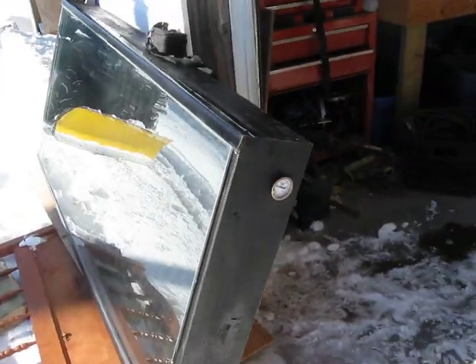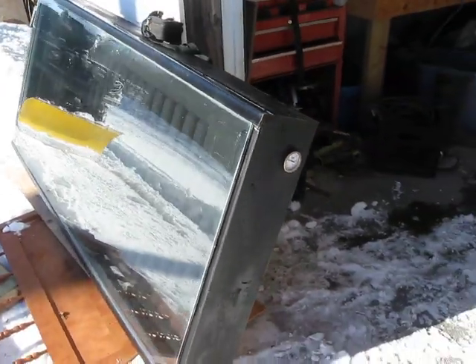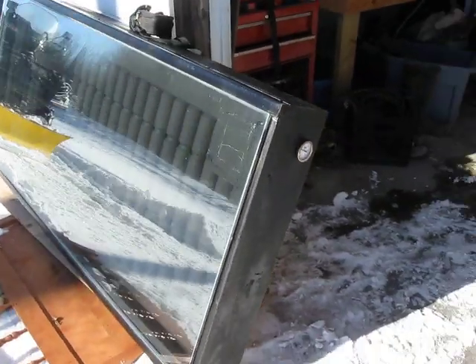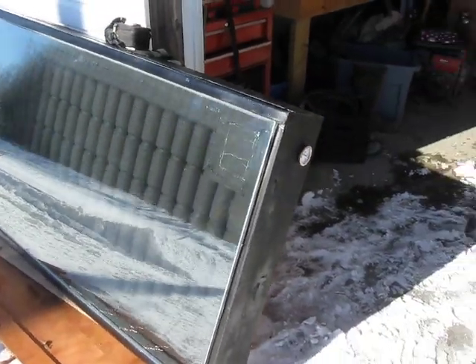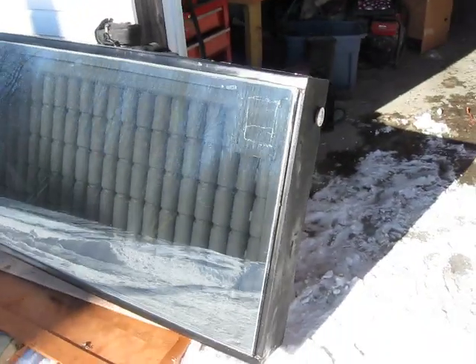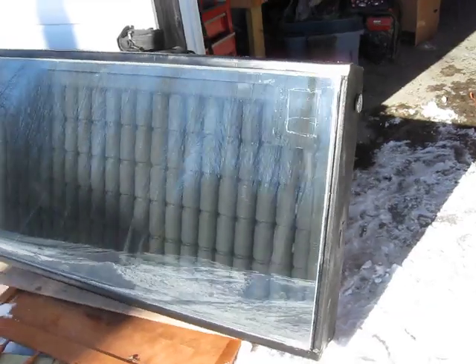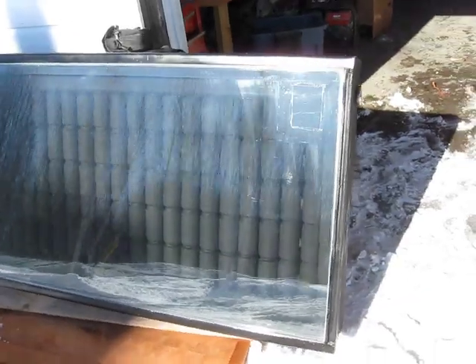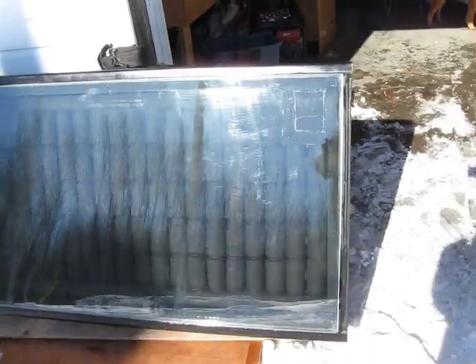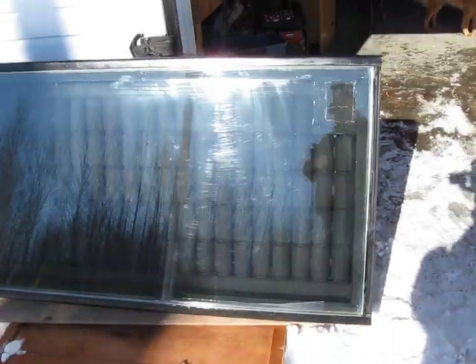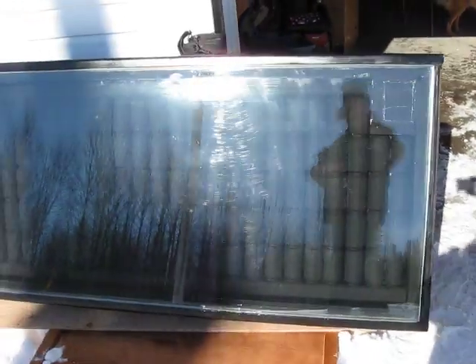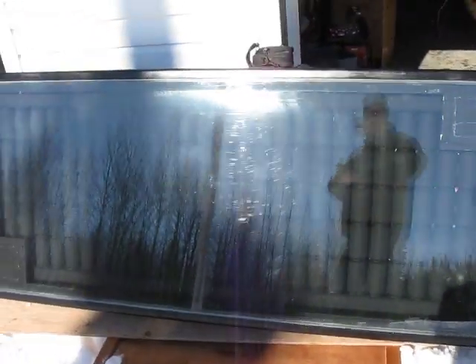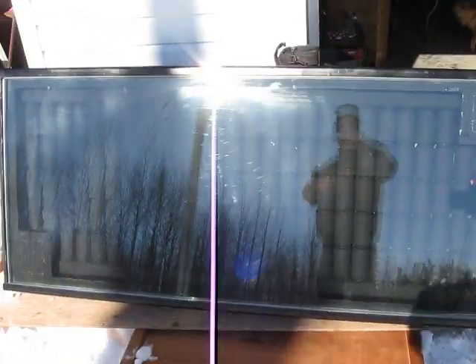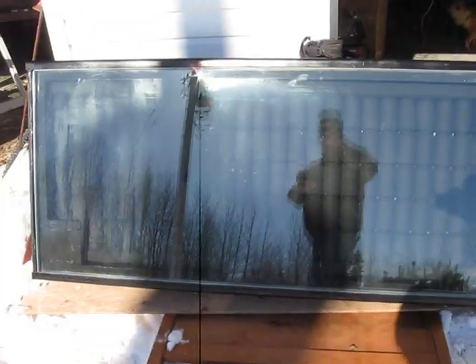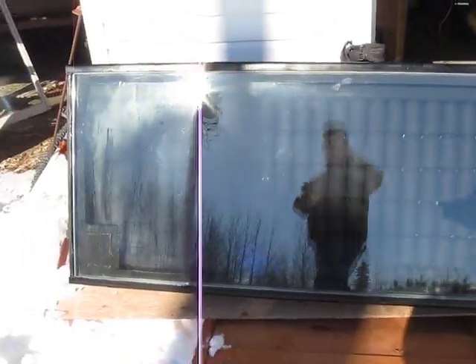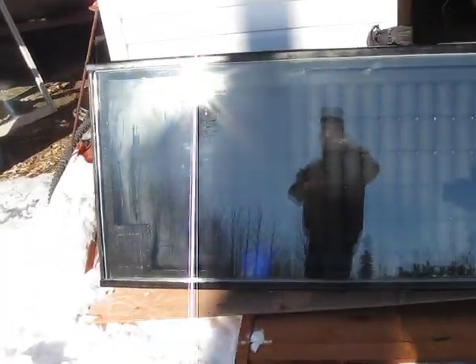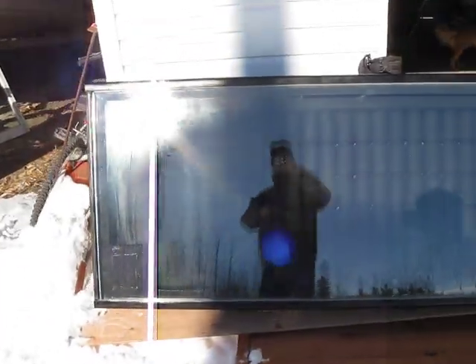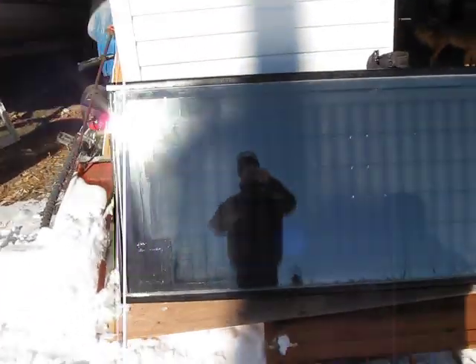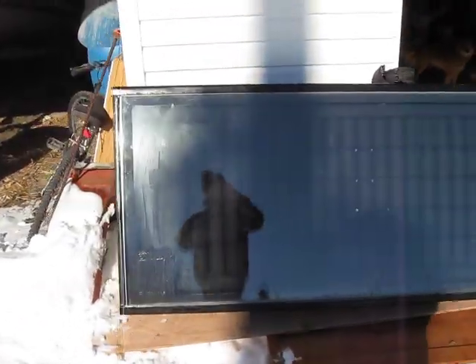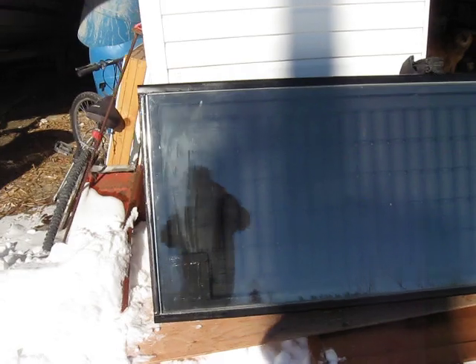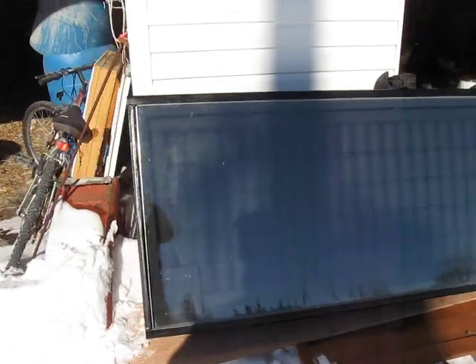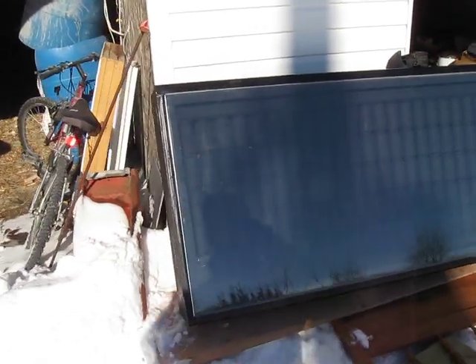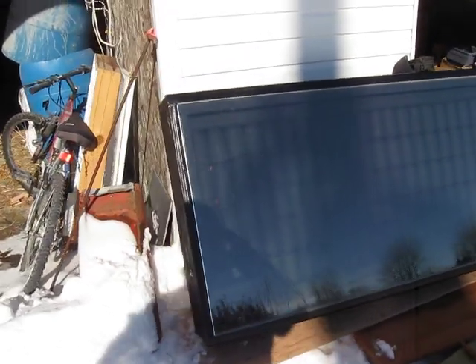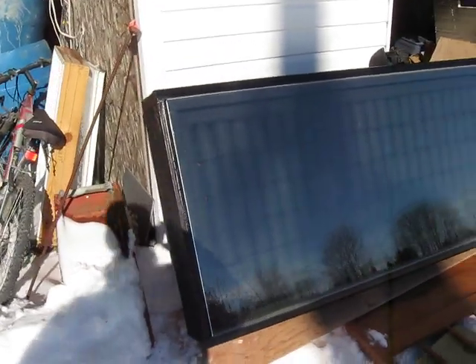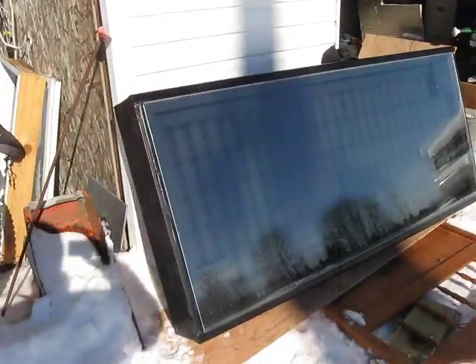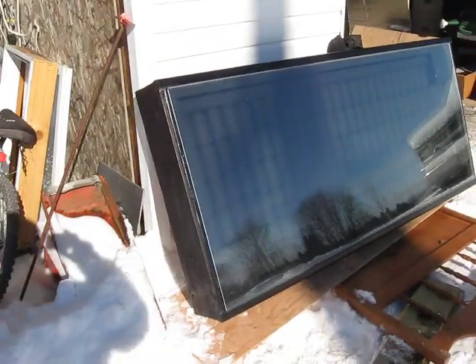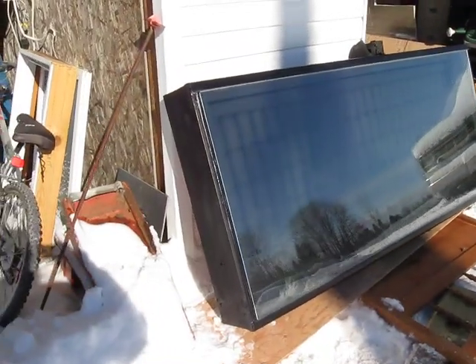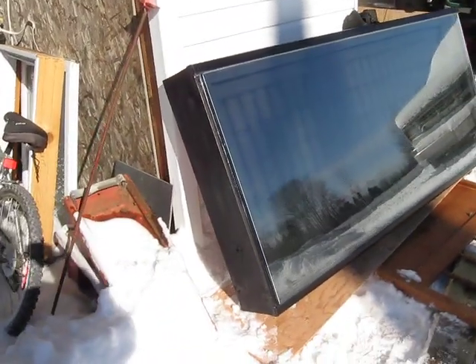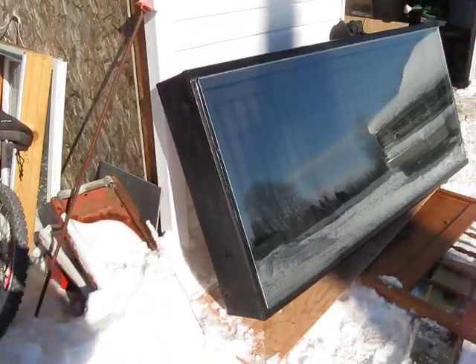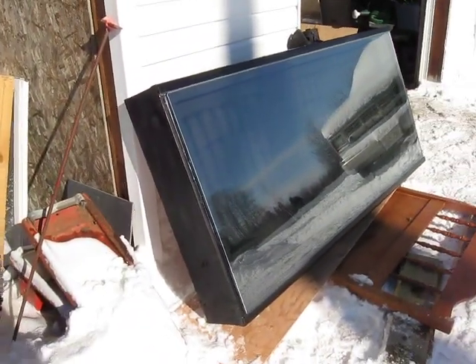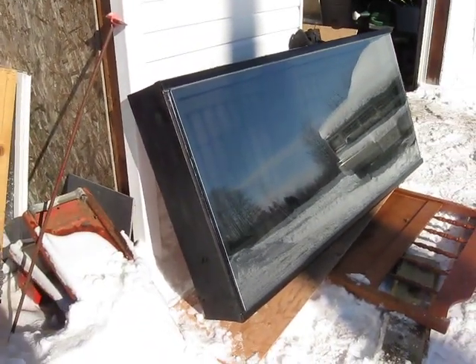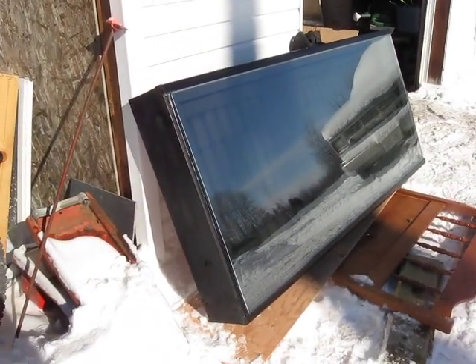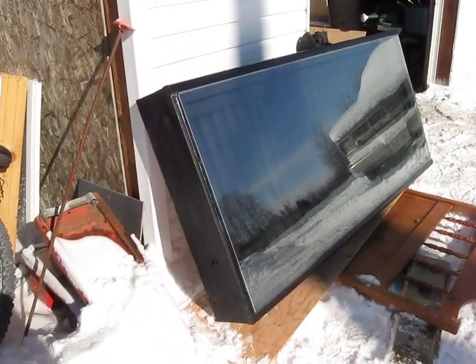I'll force air into a building with it. I've got a little bit of shade on it from a hydro pole behind me, not too worried about it. I'll come back later and see what the temperatures are at.